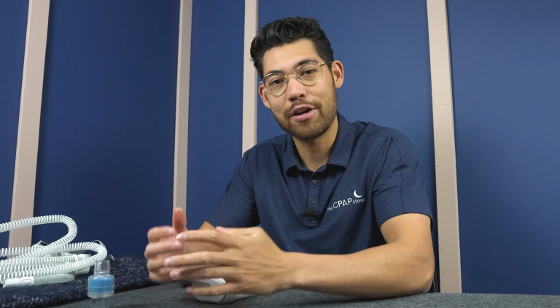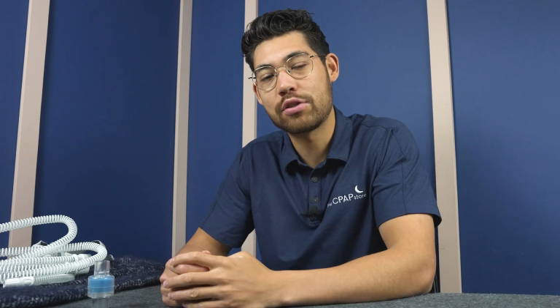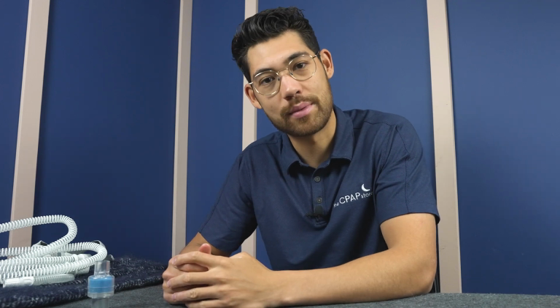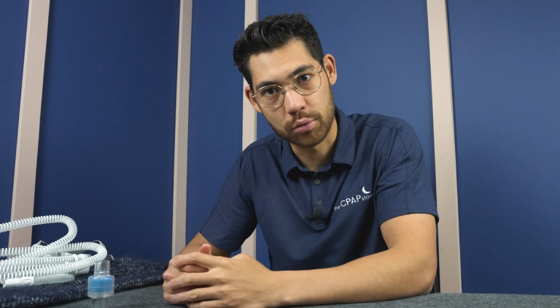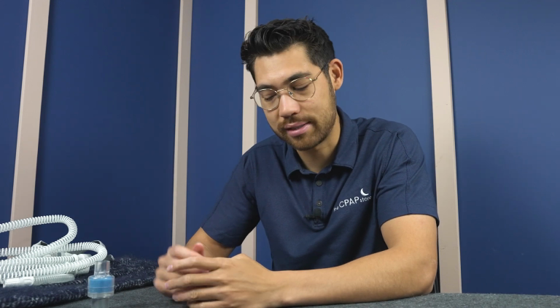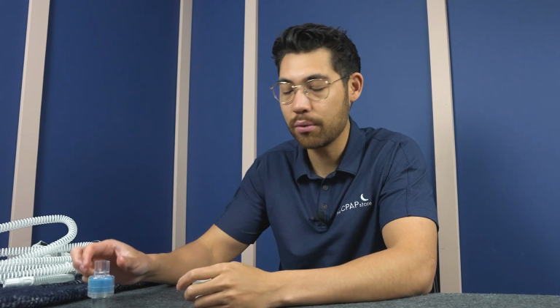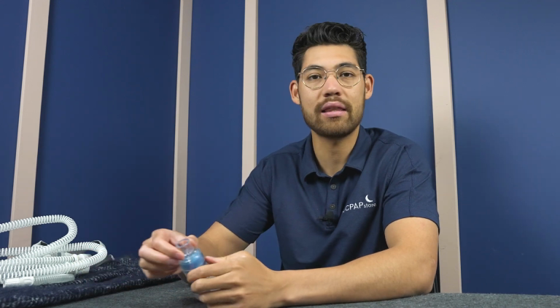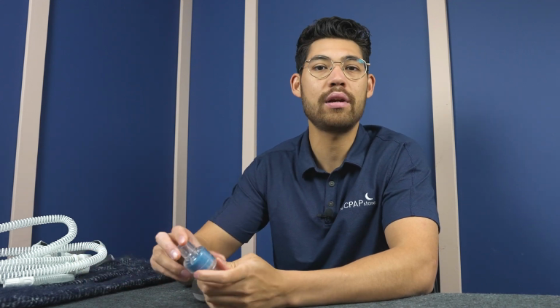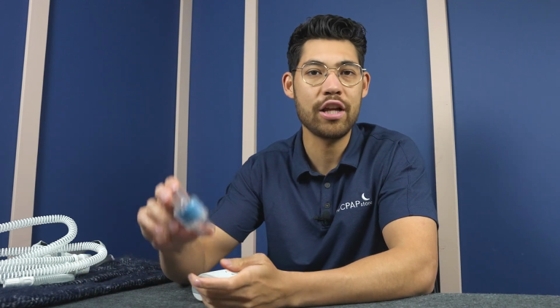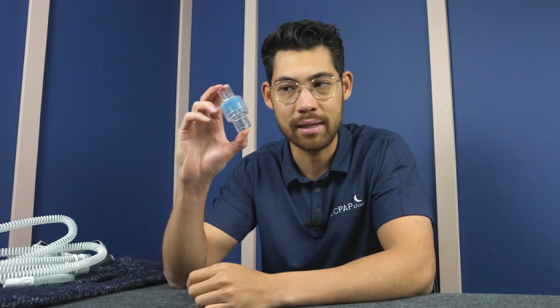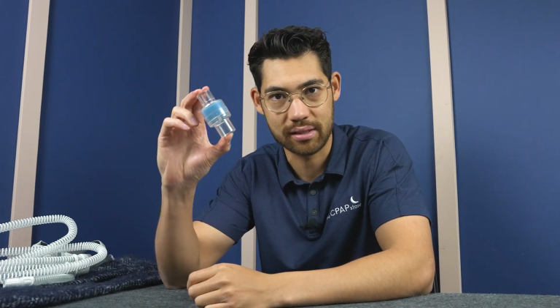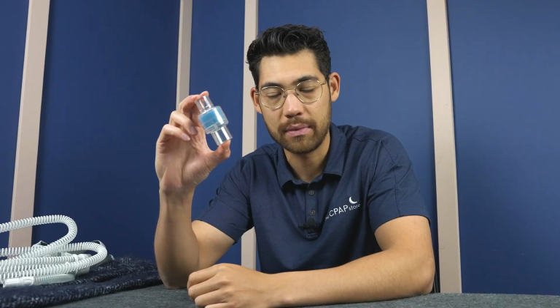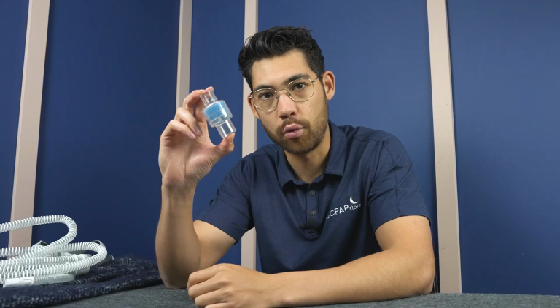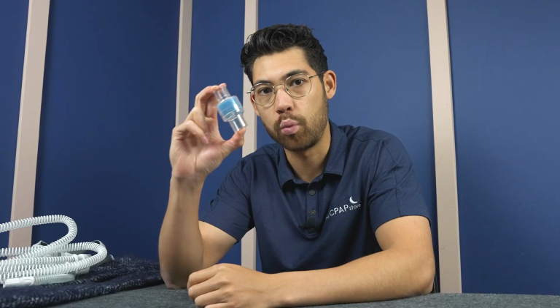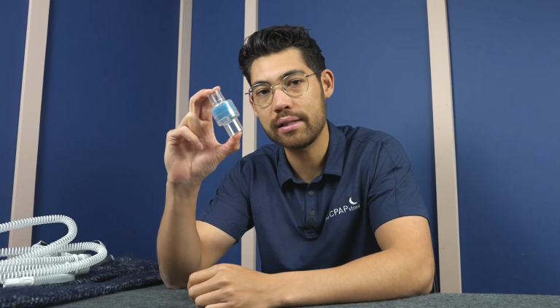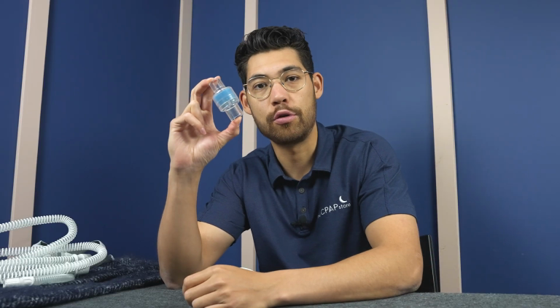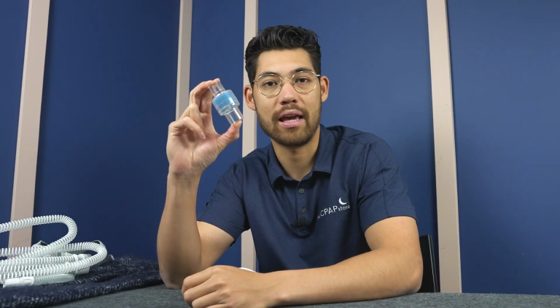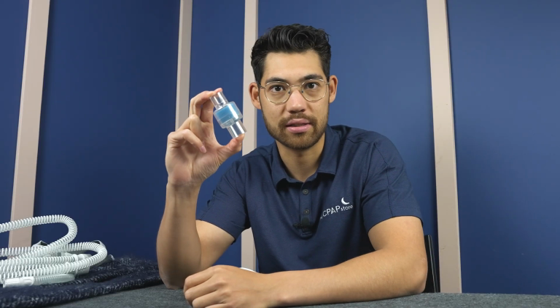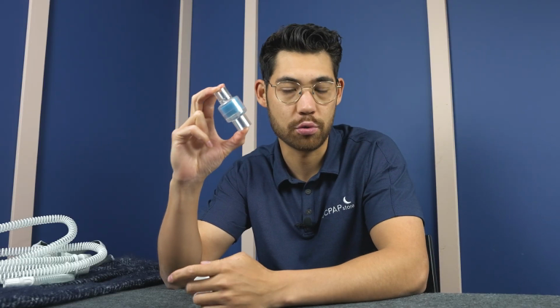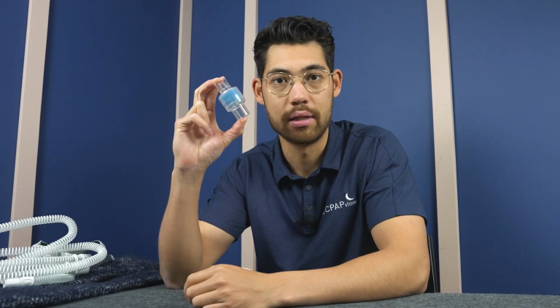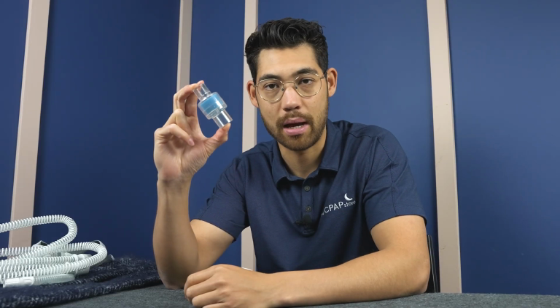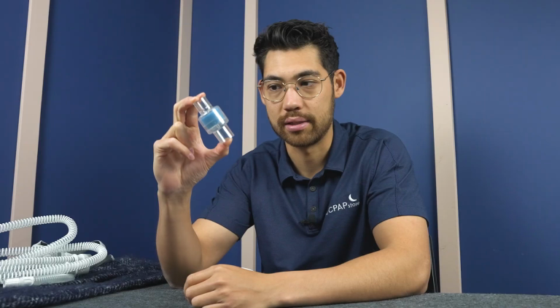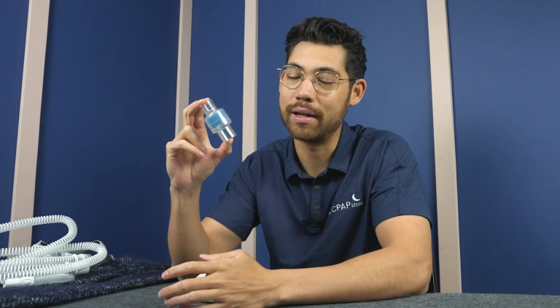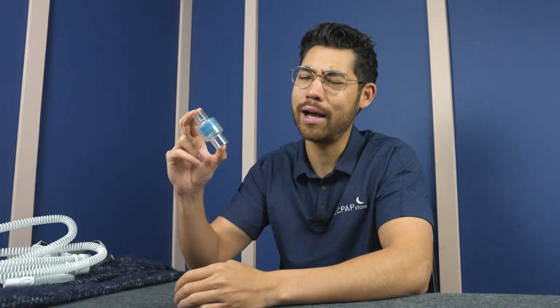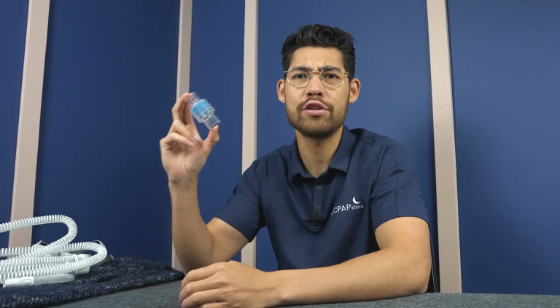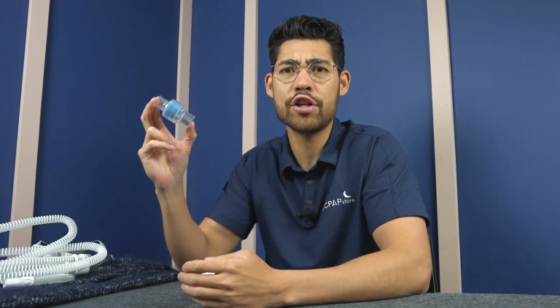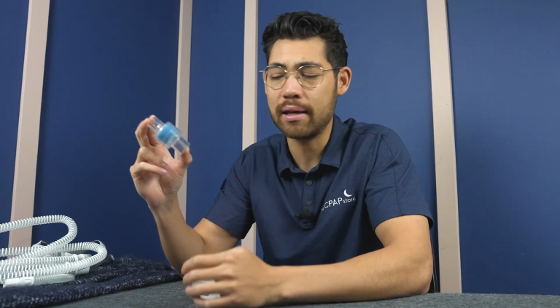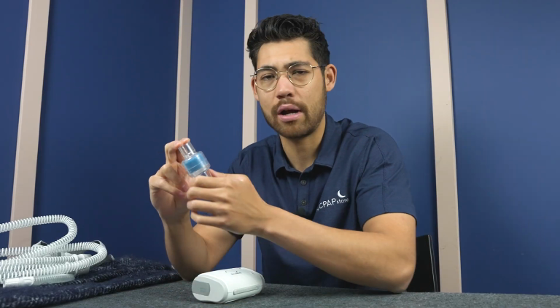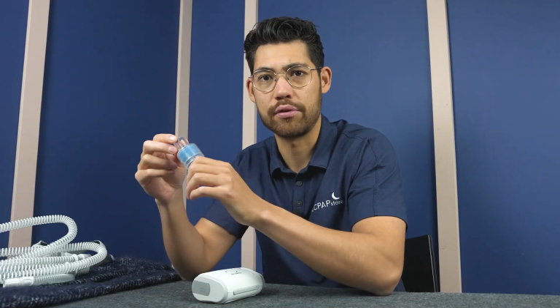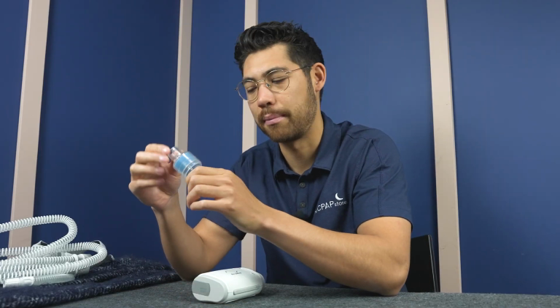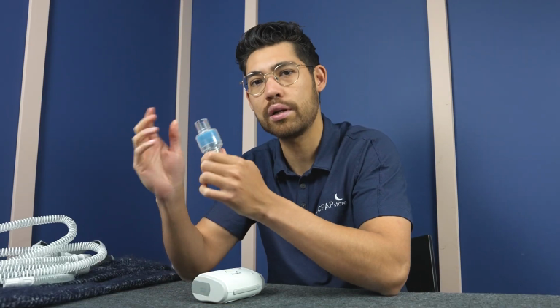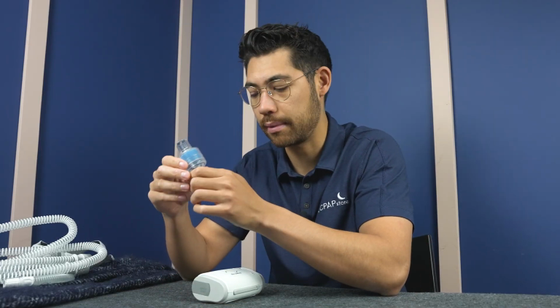Hey there, my name is Tristan from cpapstore.ca. Today we're looking at the Briers HME system for your waterless humidification system for travel CPAP machines. Now you might hear online, just use an HME if you're traveling with your CPAP, but what does that mean?